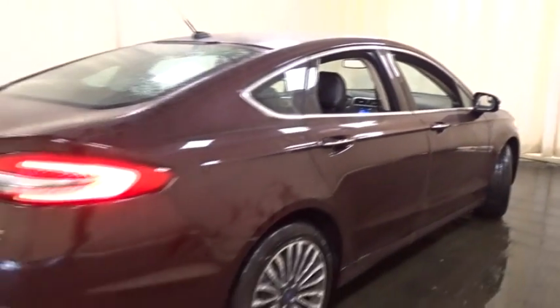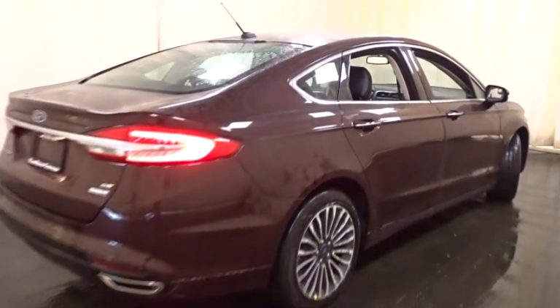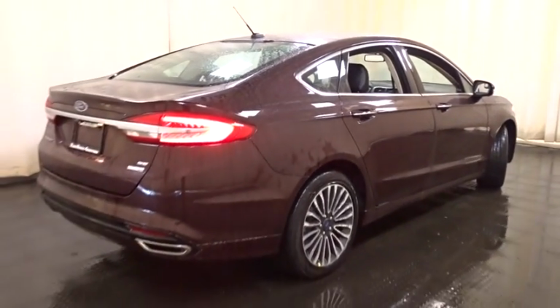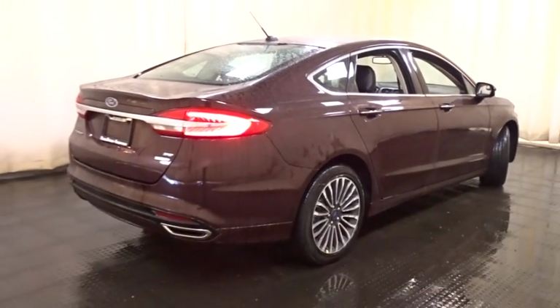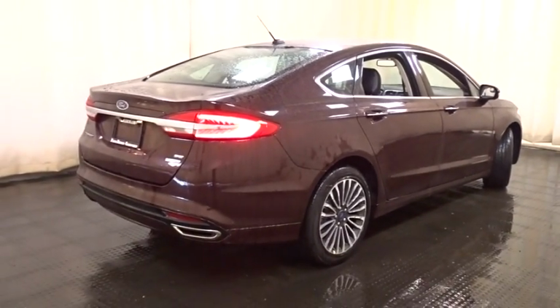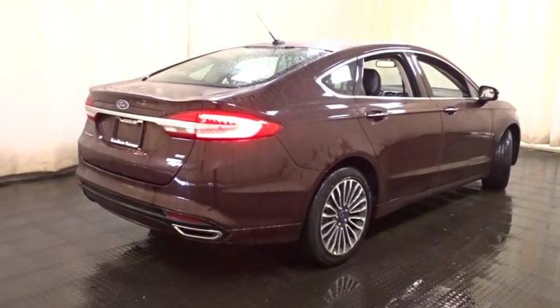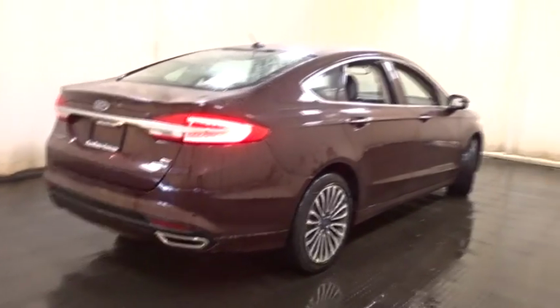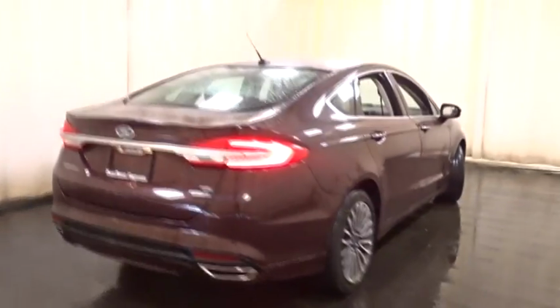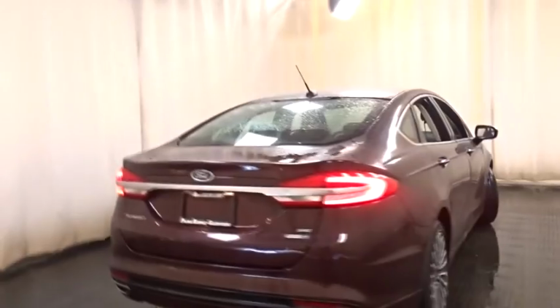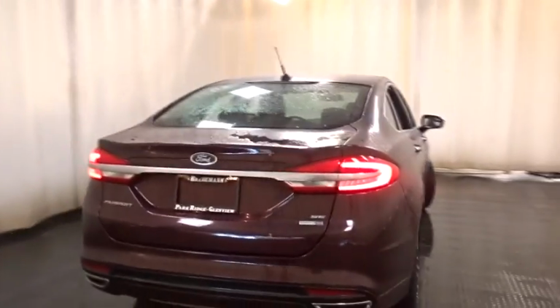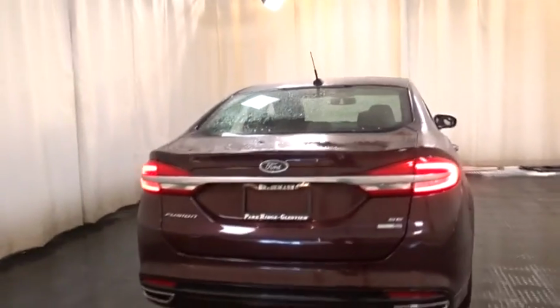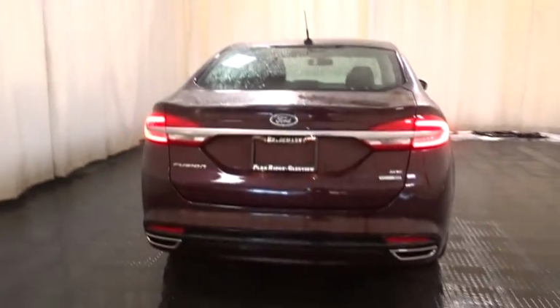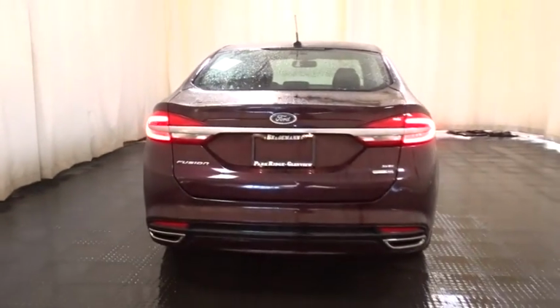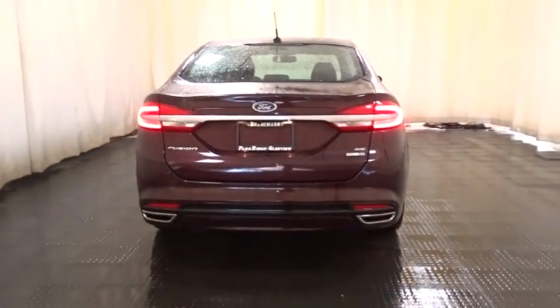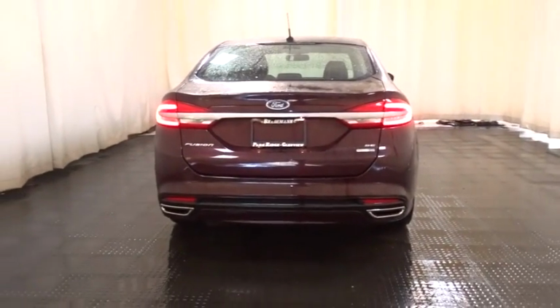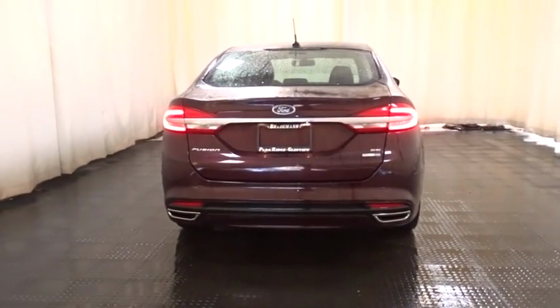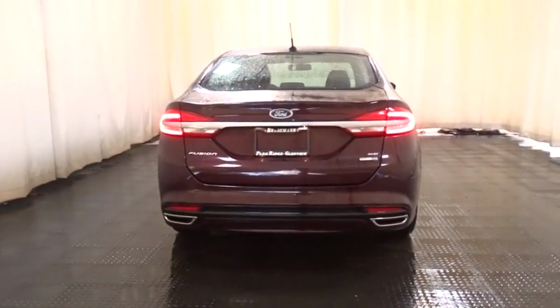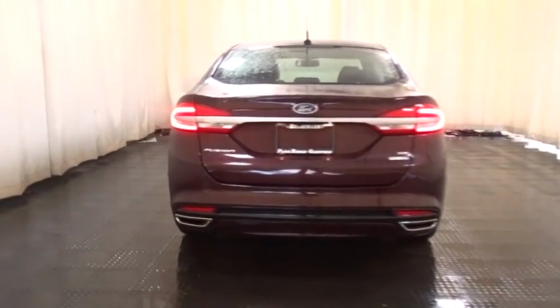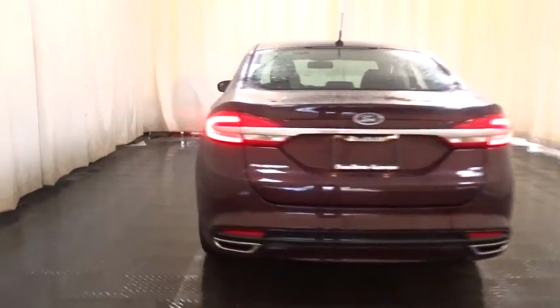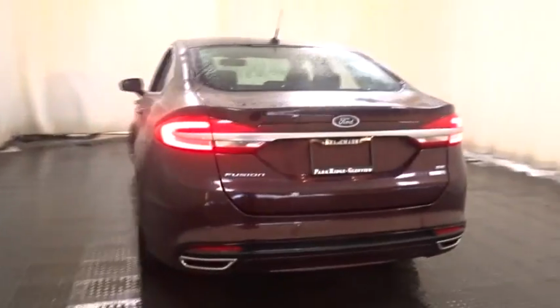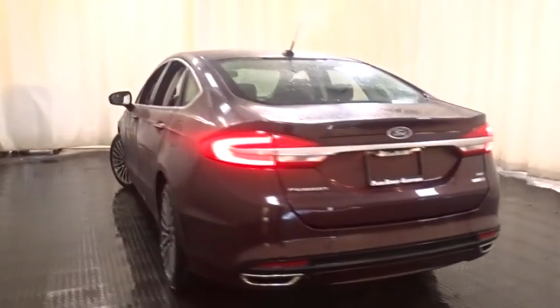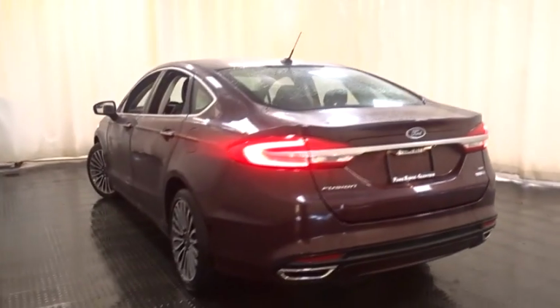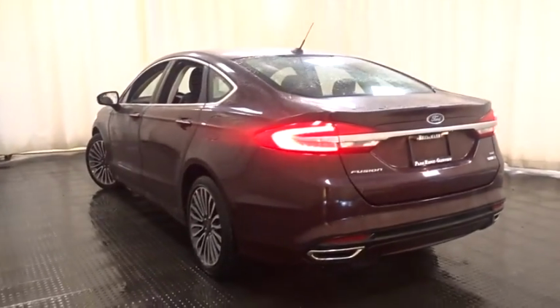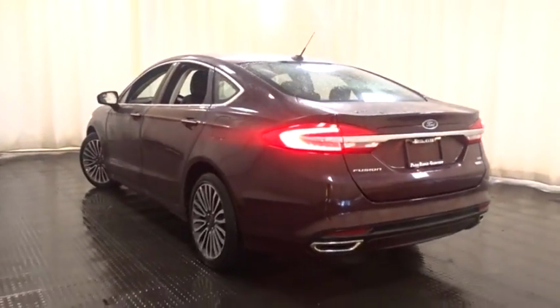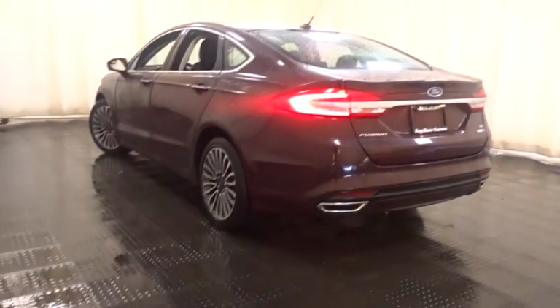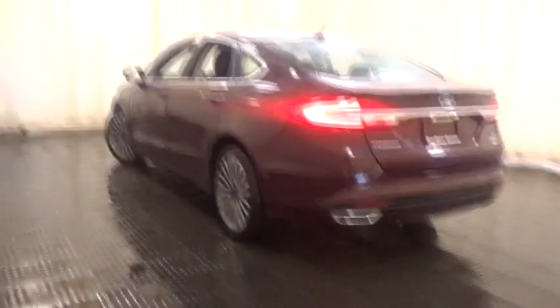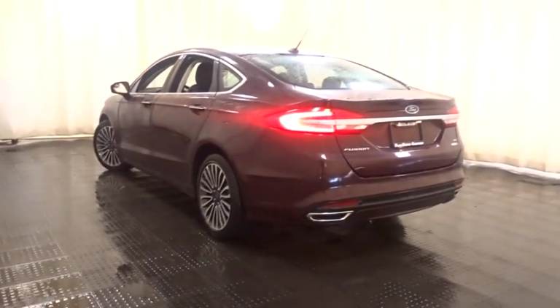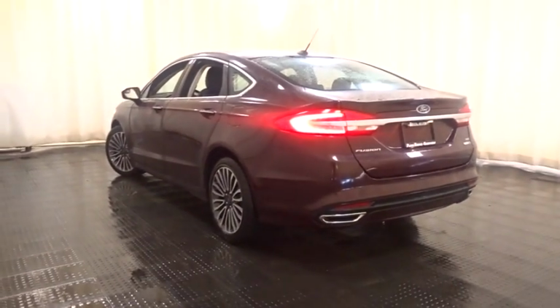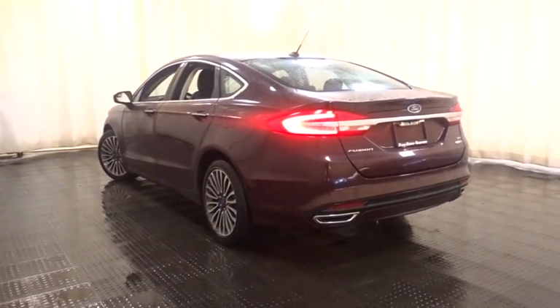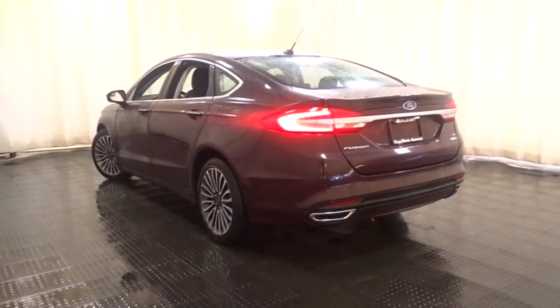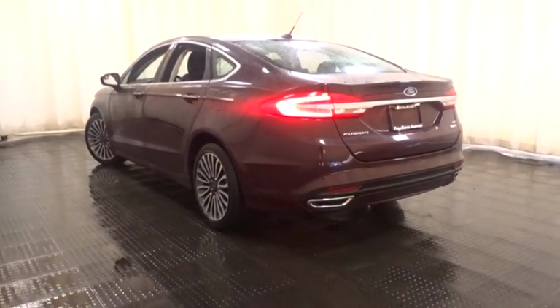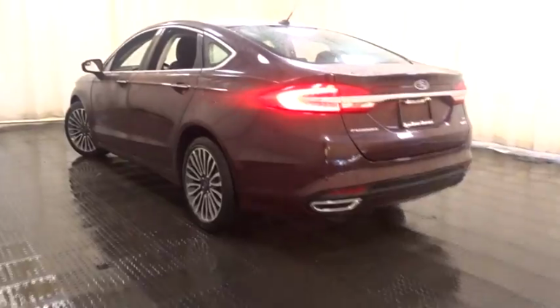Power steering, adjustable steering wheel, cruise control, keyless start, four-wheel disc brakes, aluminum wheels, floor mats, AM FM stereo radio, rear defrost. Wouldn't you look great in this vehicle? Stop in today and see for yourself.